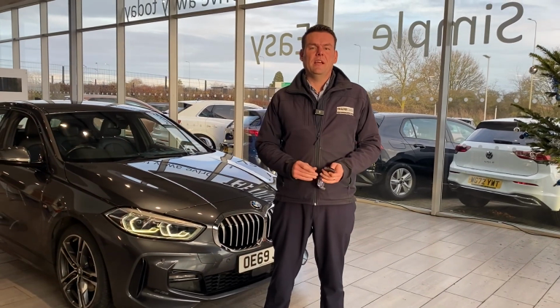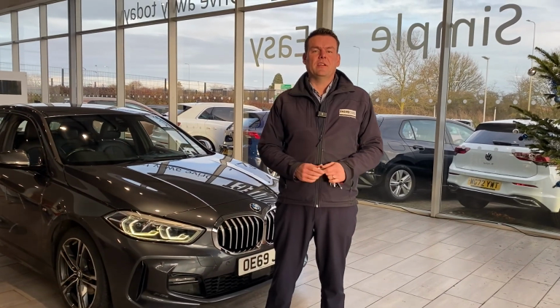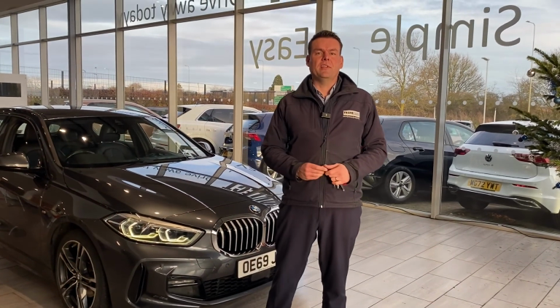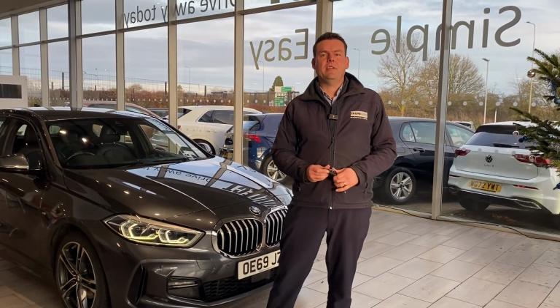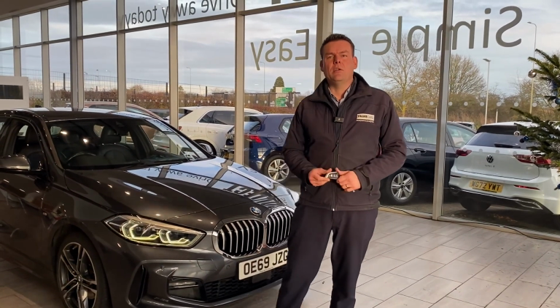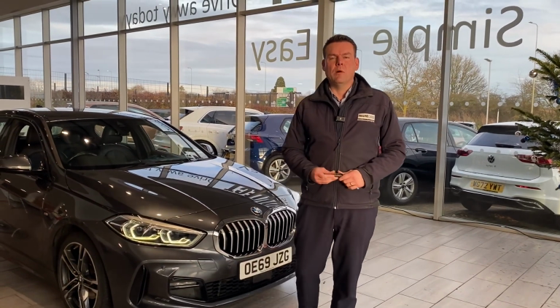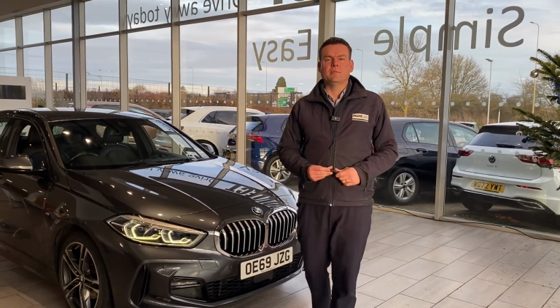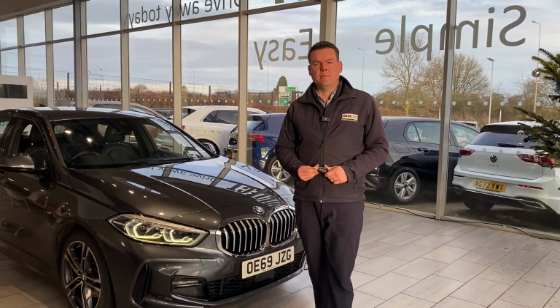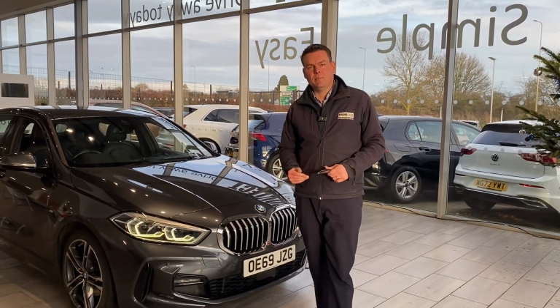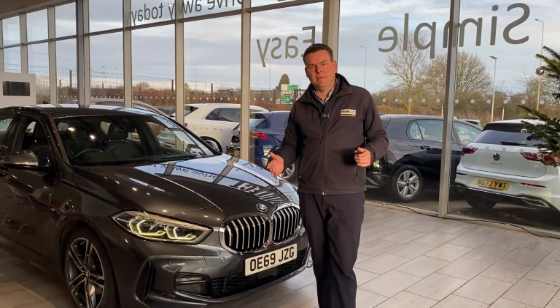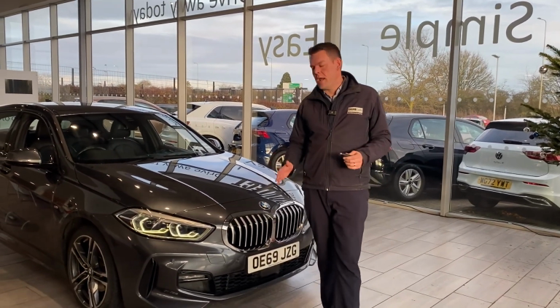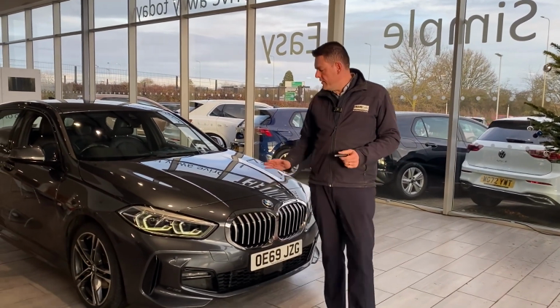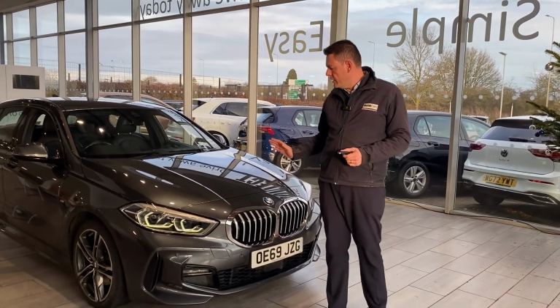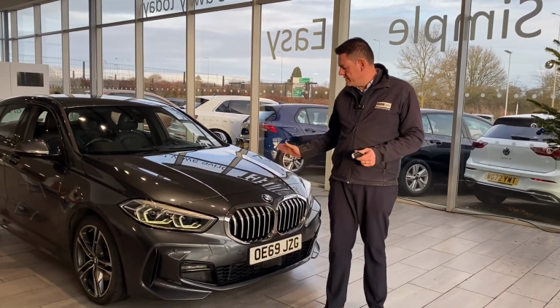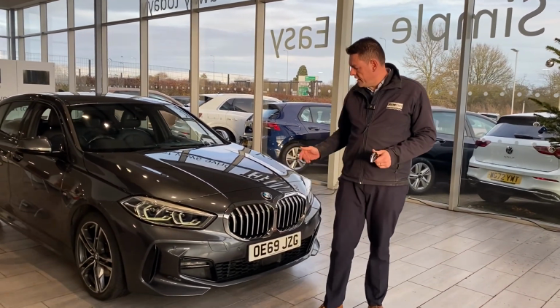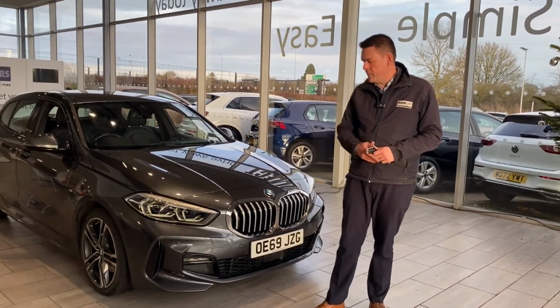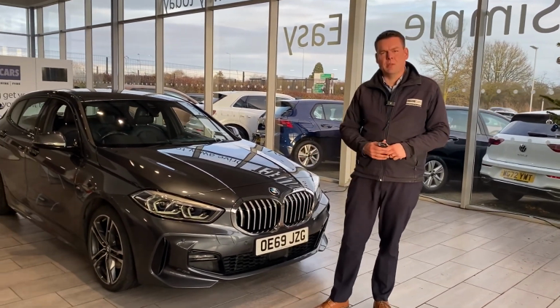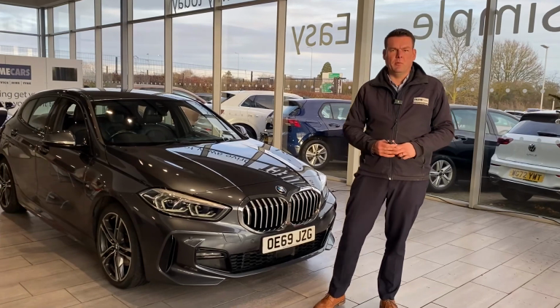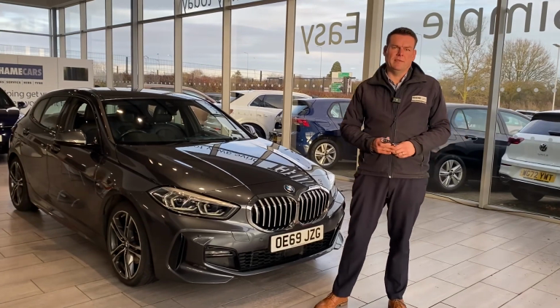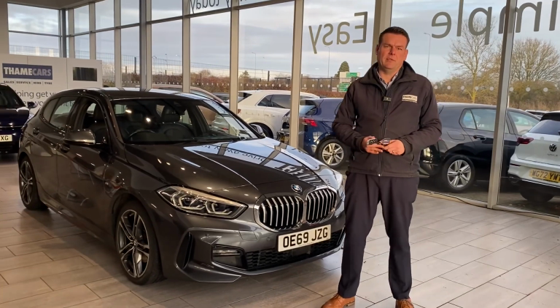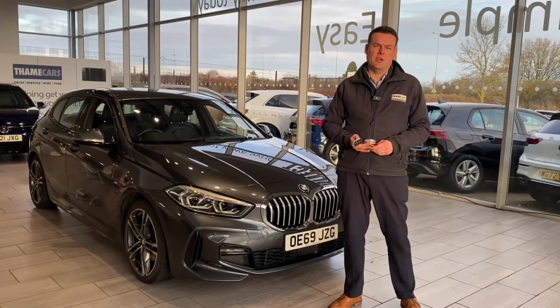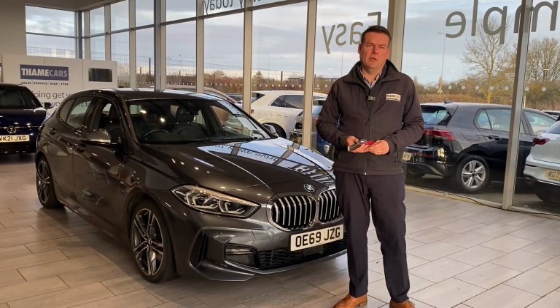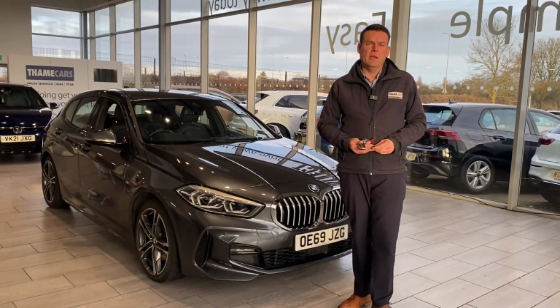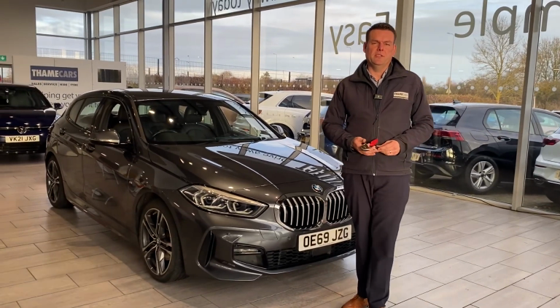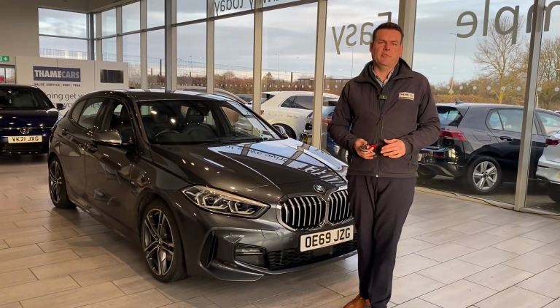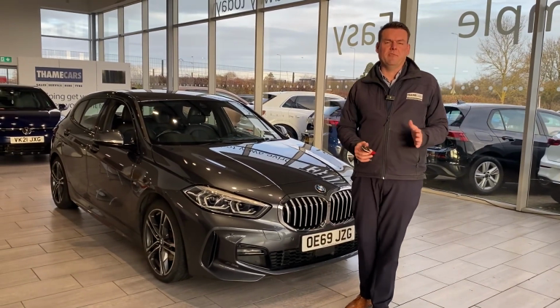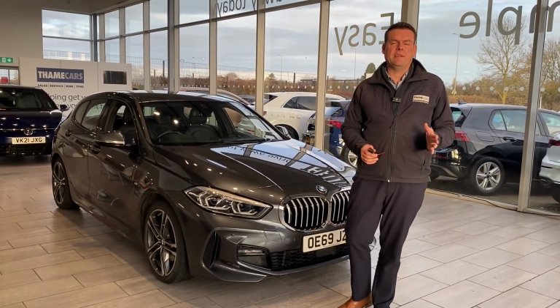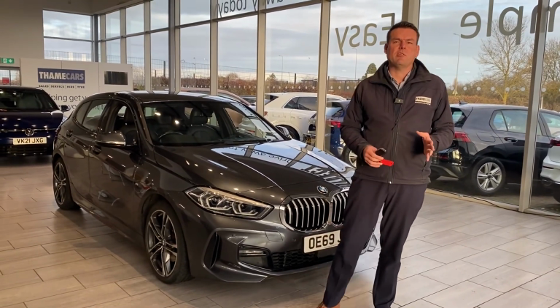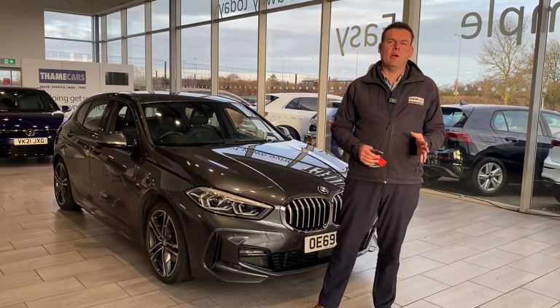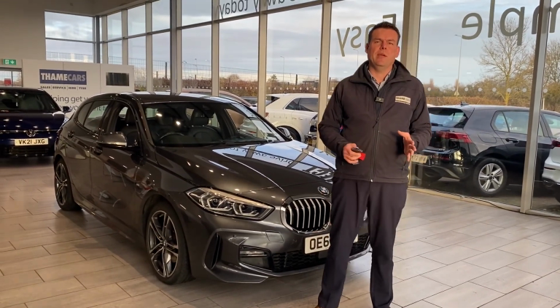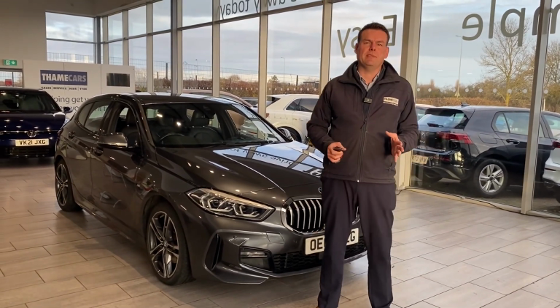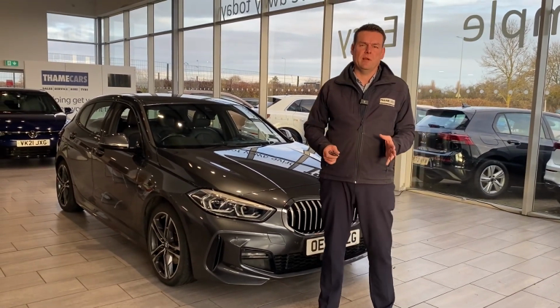Good afternoon and welcome to Tame Cars. Peter here, and we have got a stunning BMW 1 Series to show you in just a second. First, how can we help you here at Tame Cars?